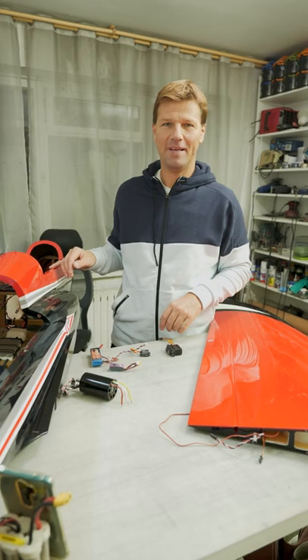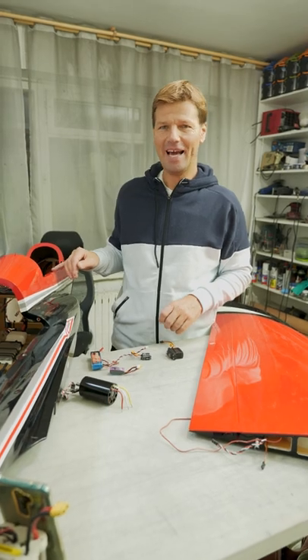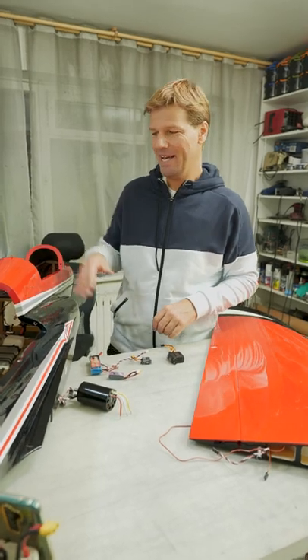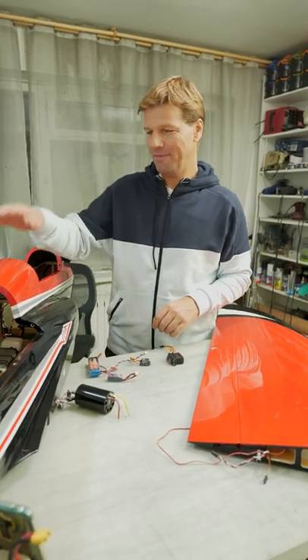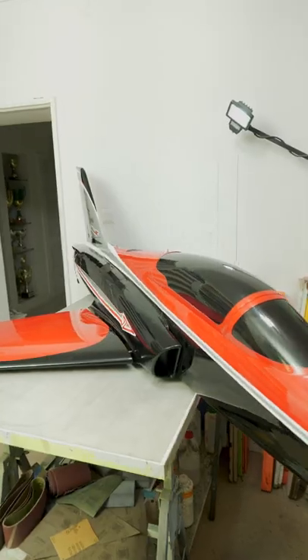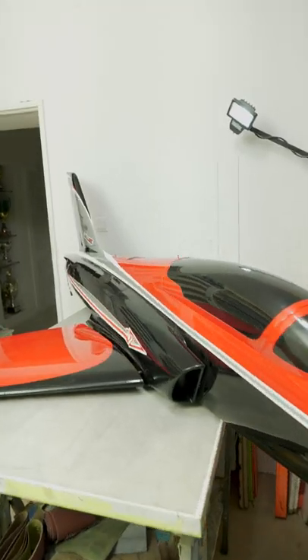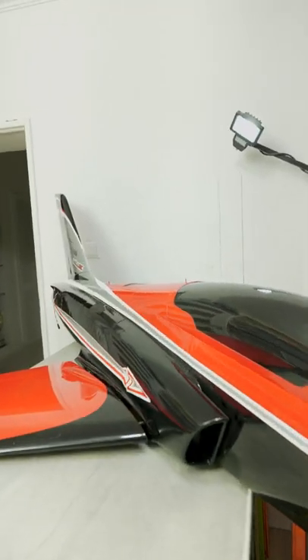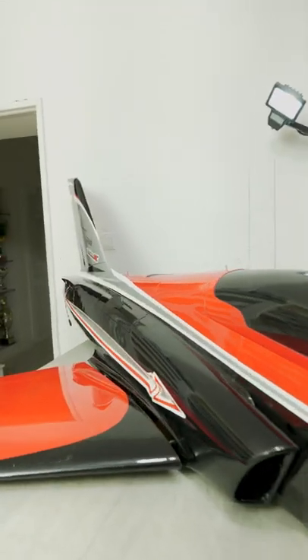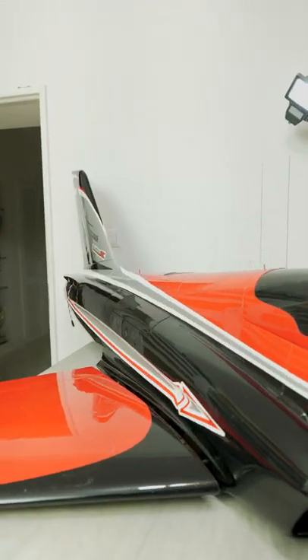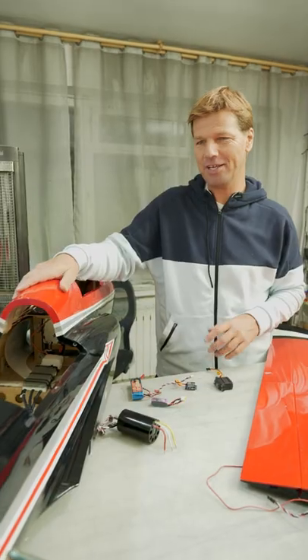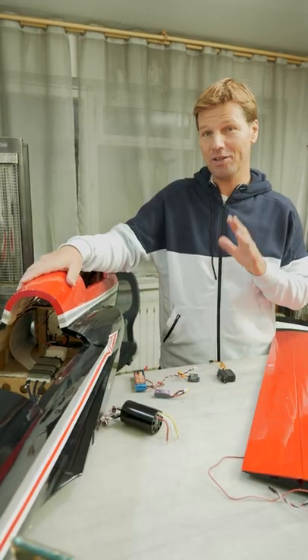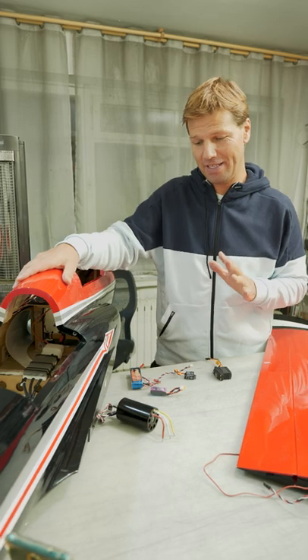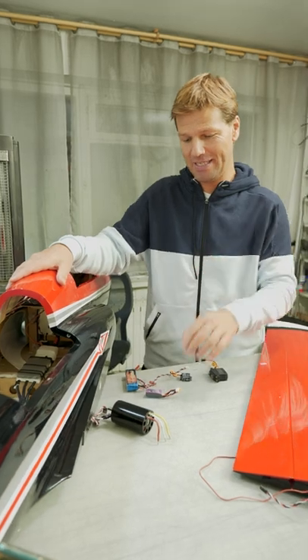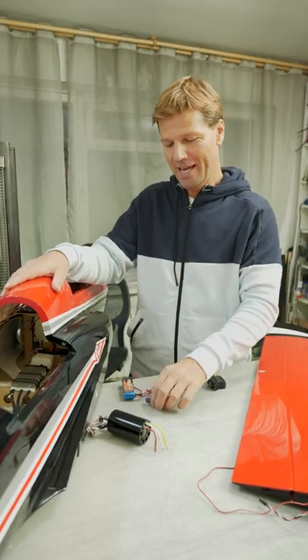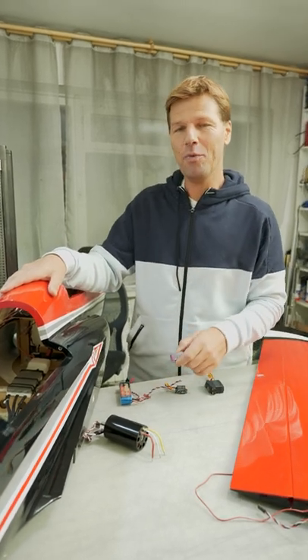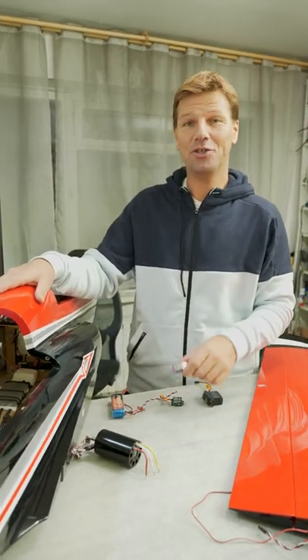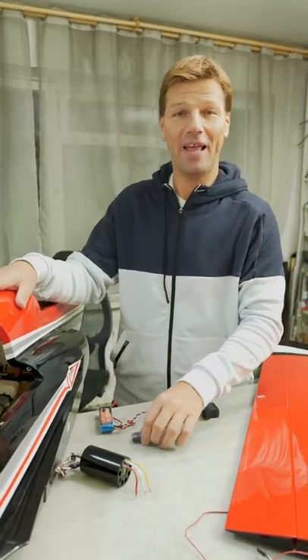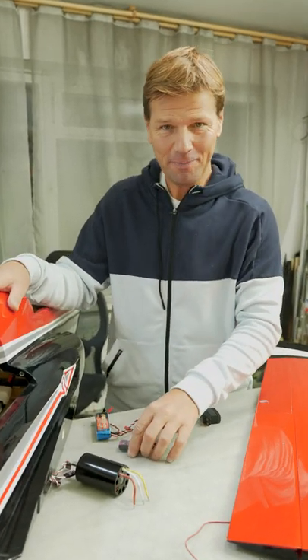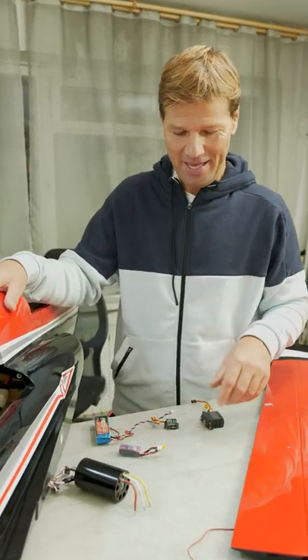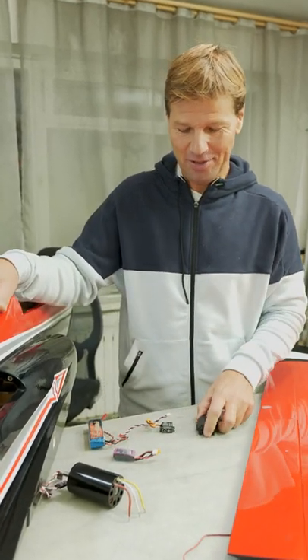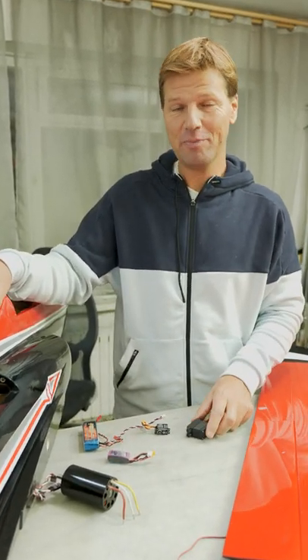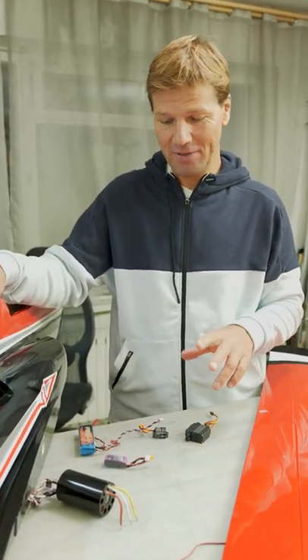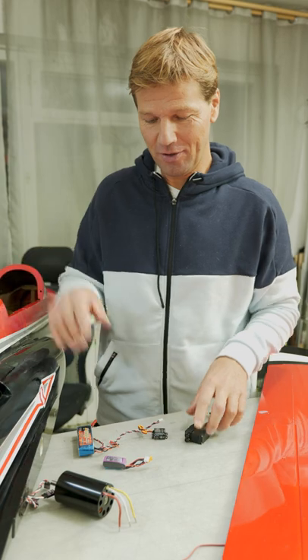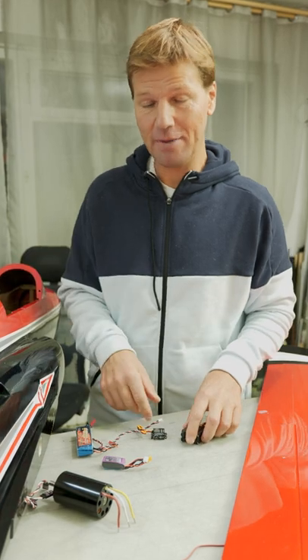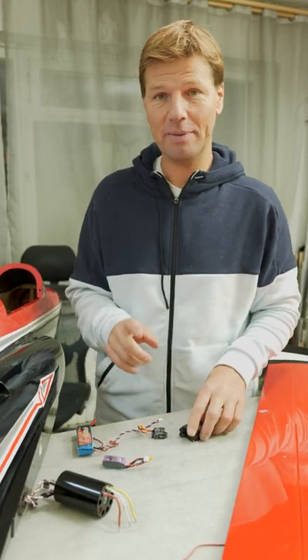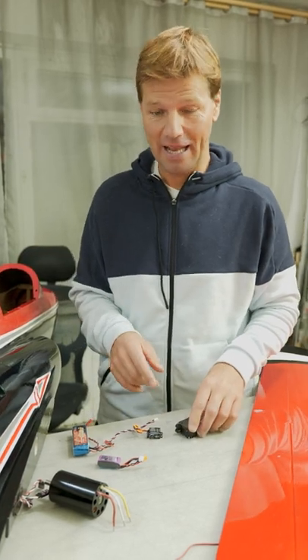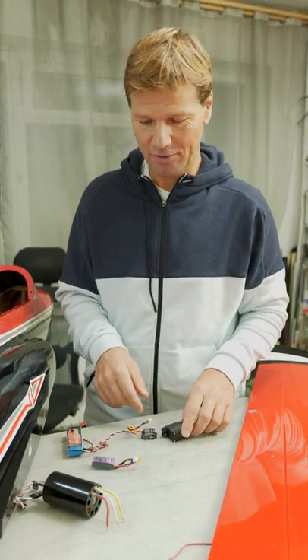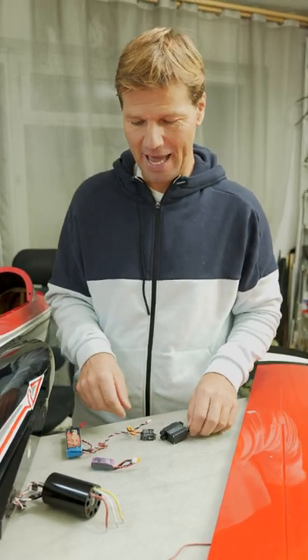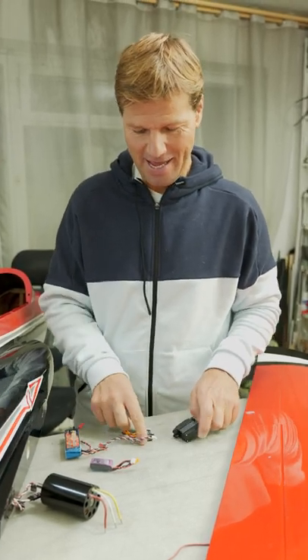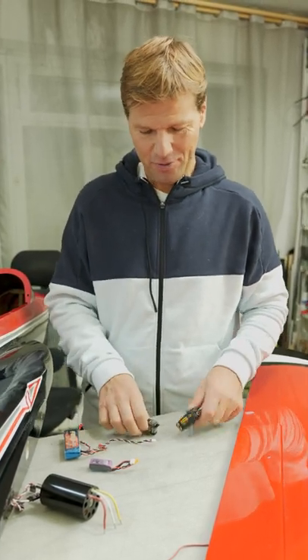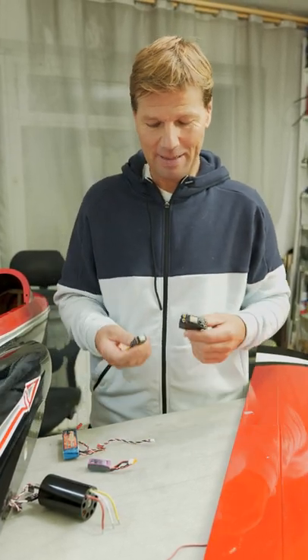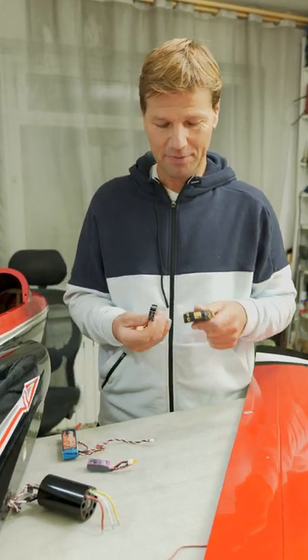The 15-kilogram Odyssey is getting a weight shaved down — it used to be 15 kilograms, now it's going to be 10 and a half kilograms.